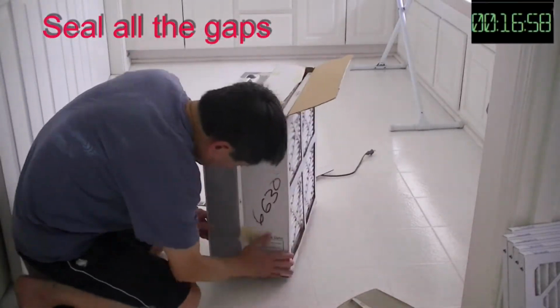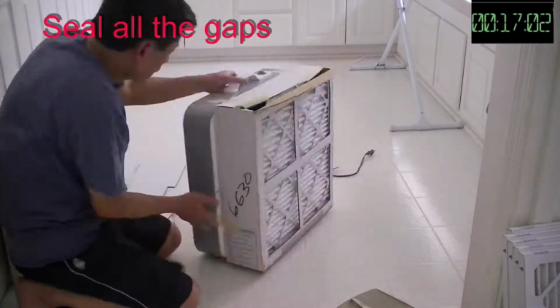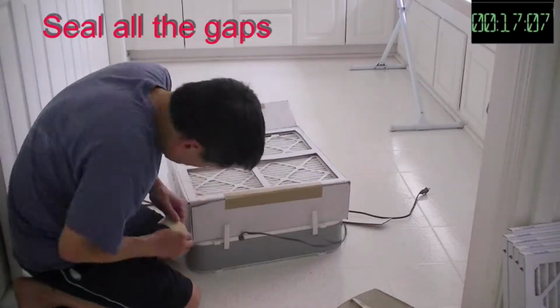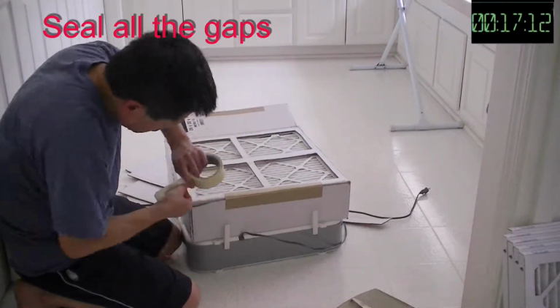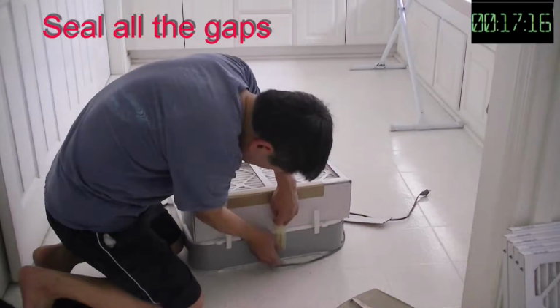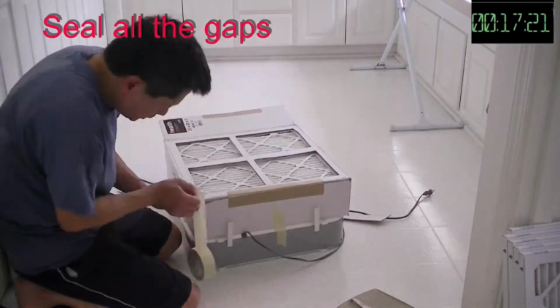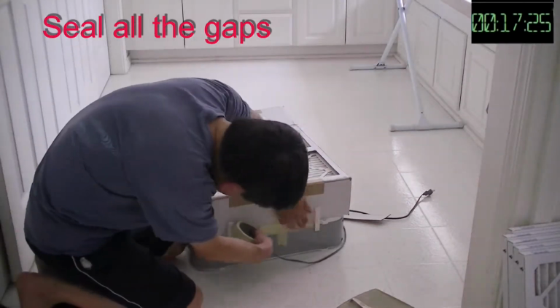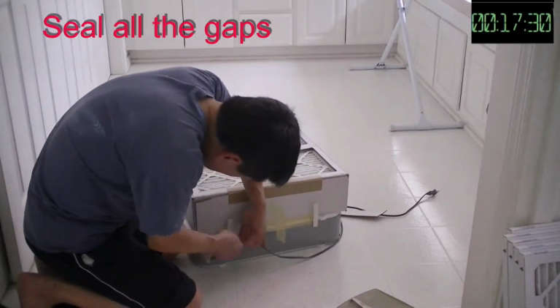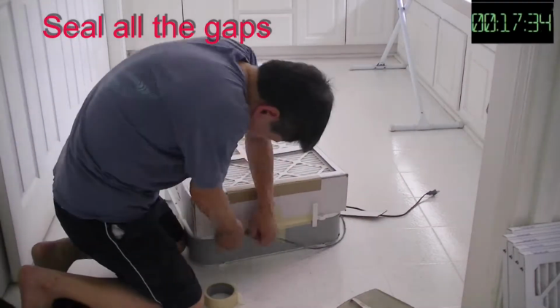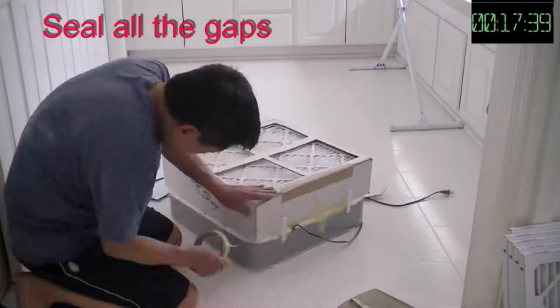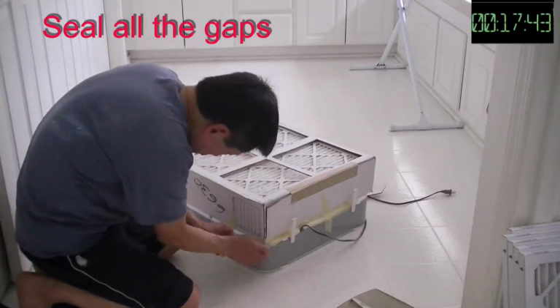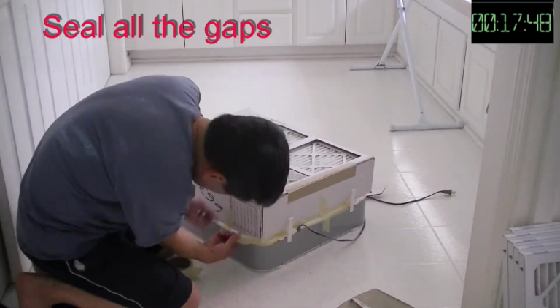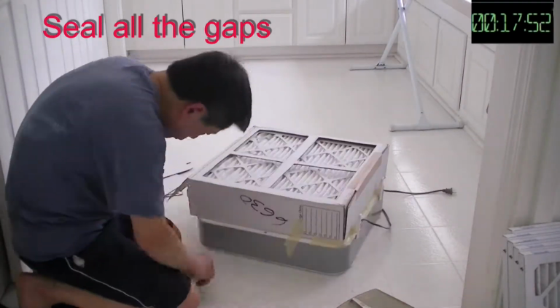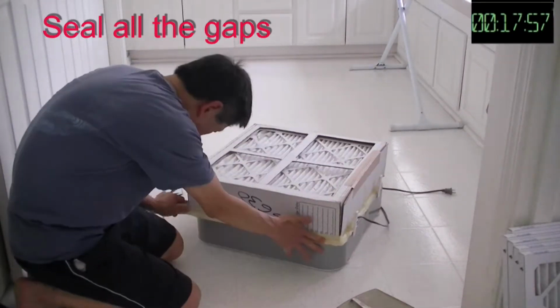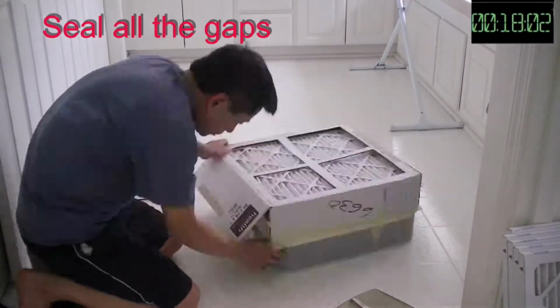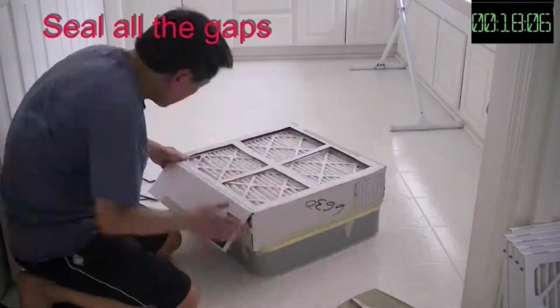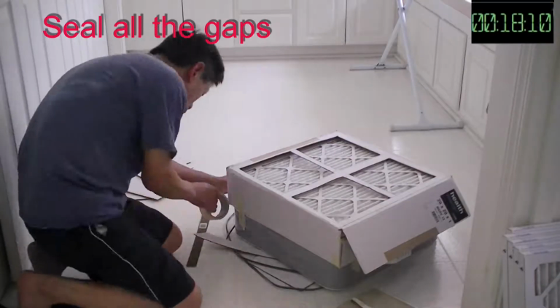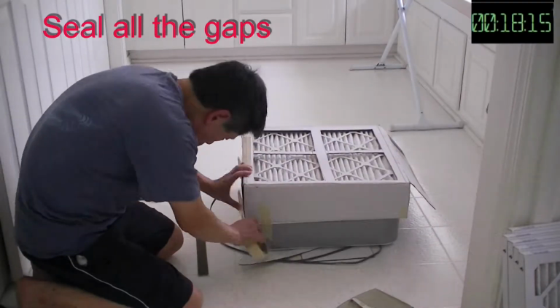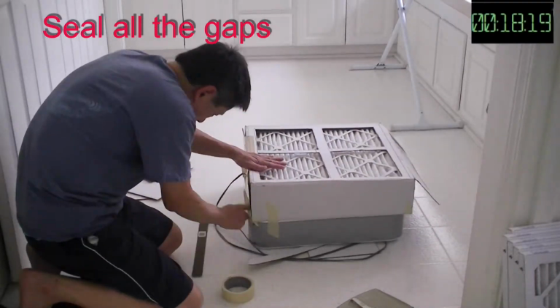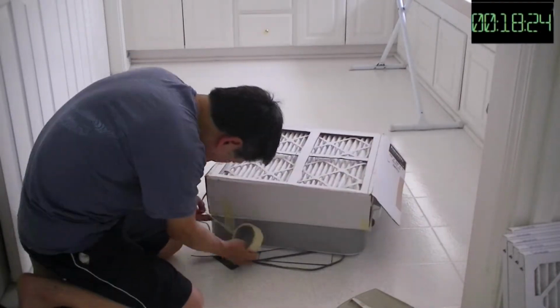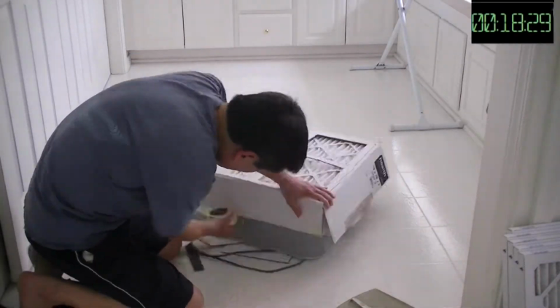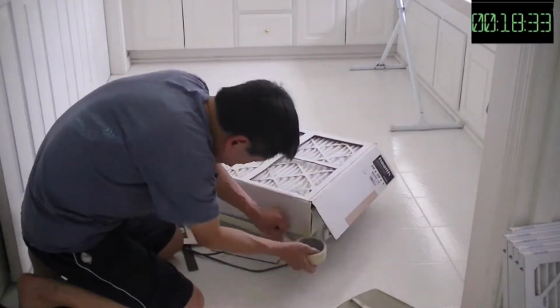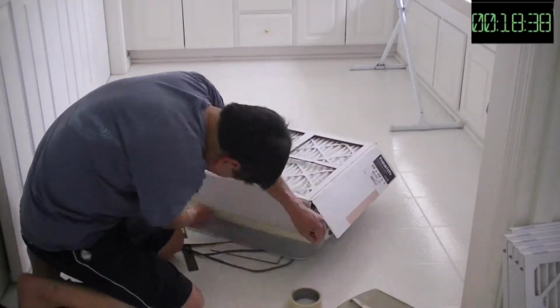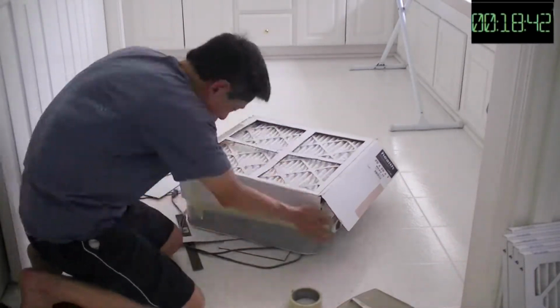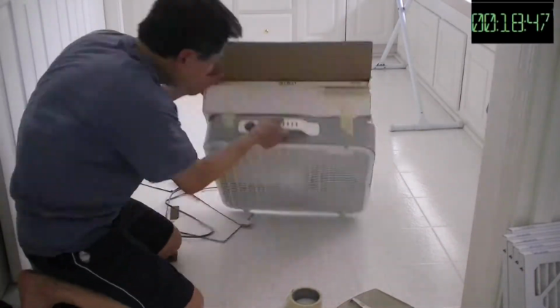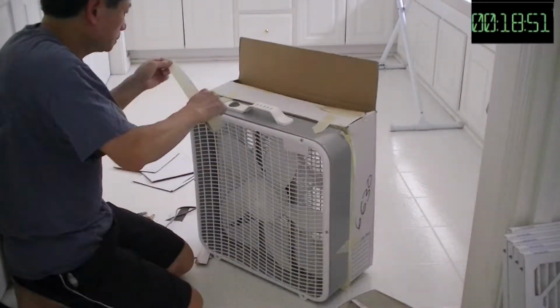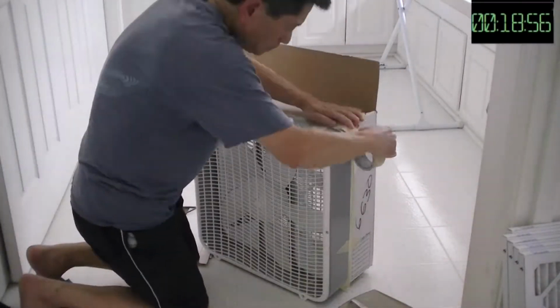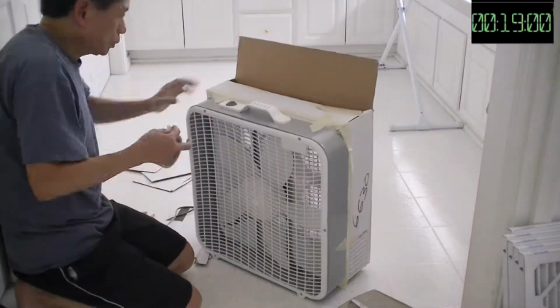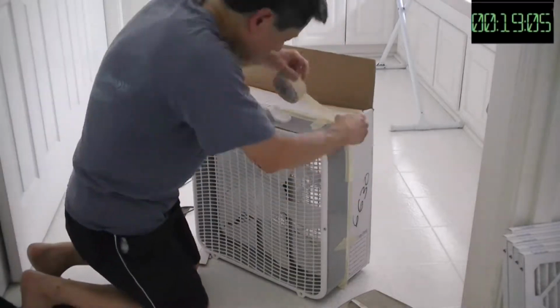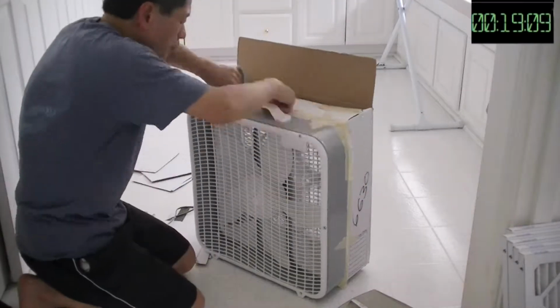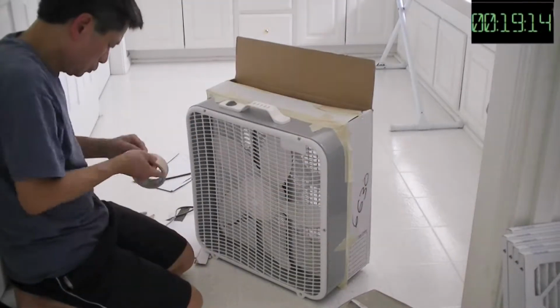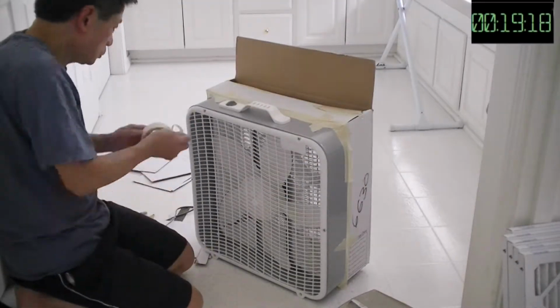Also, if you plan on making a similar one, please pay attention to the airflow direction when installing the filter. There's an indicator on the filter to show you the correct airflow direction.